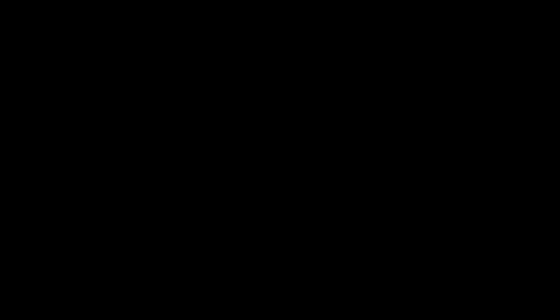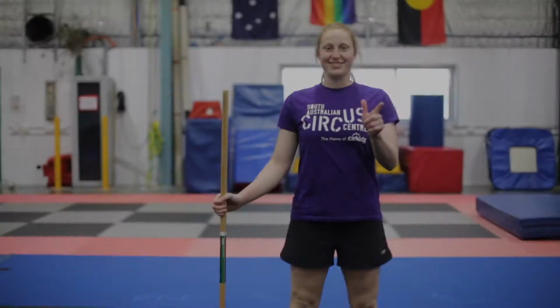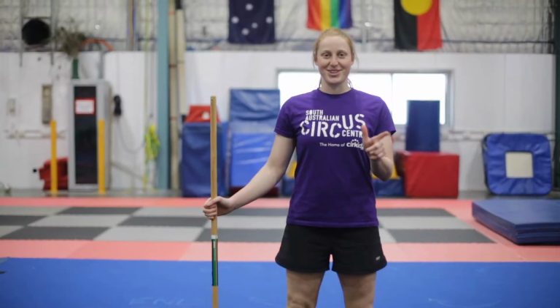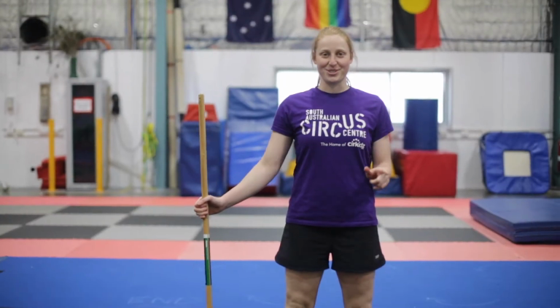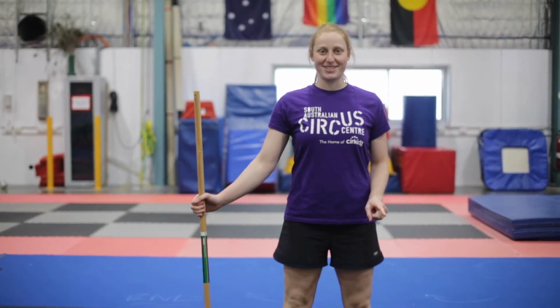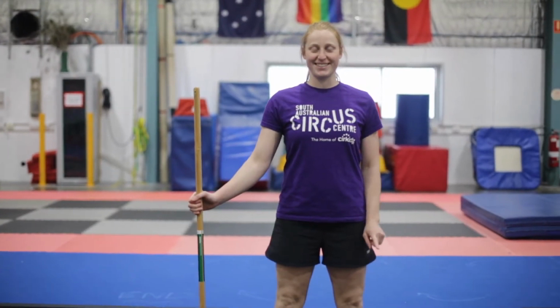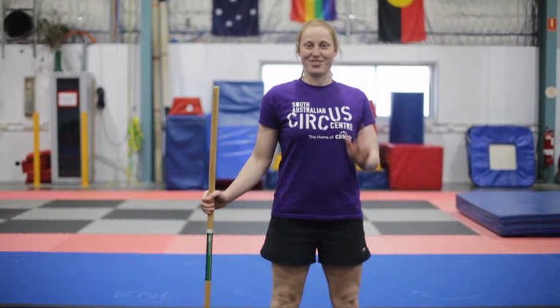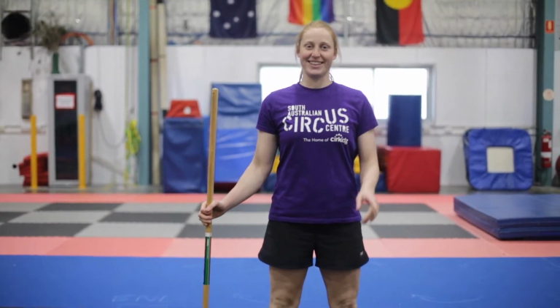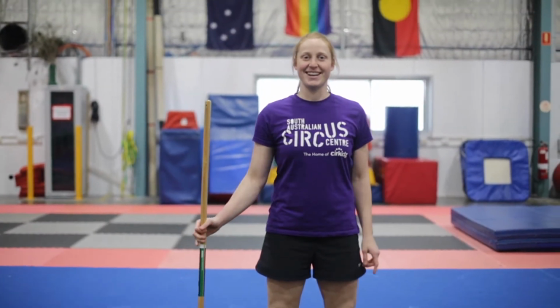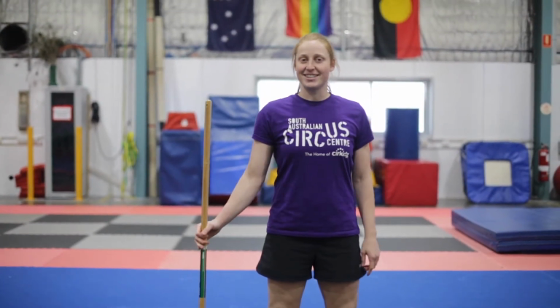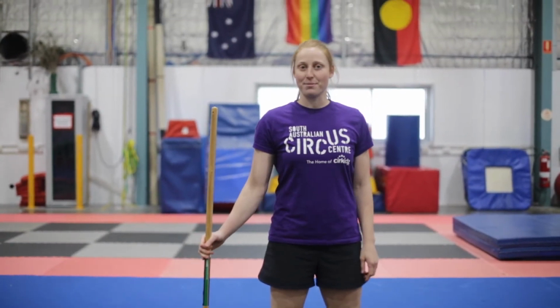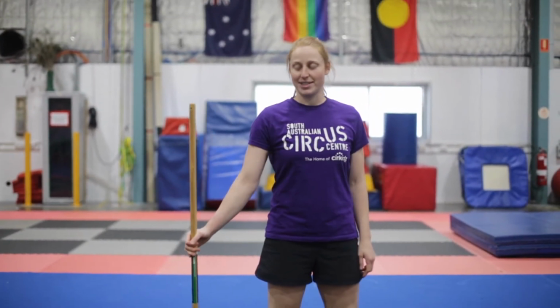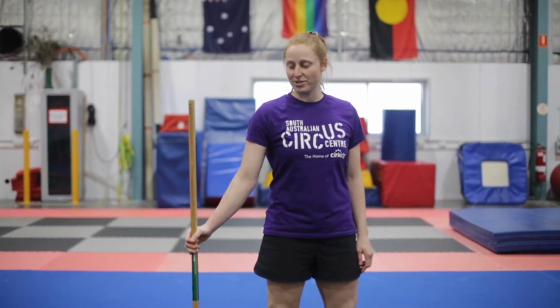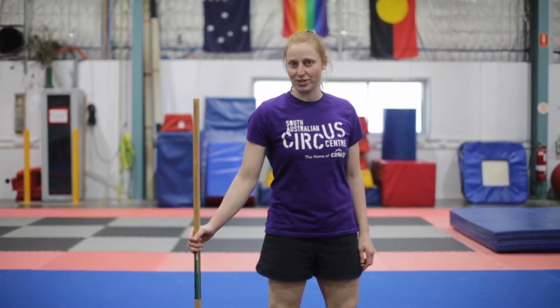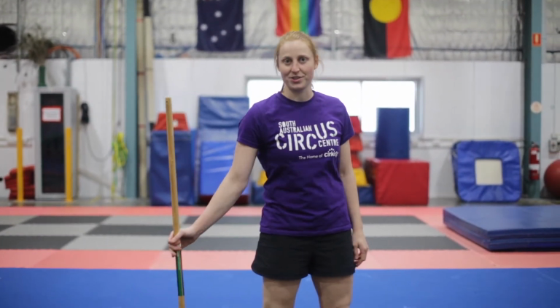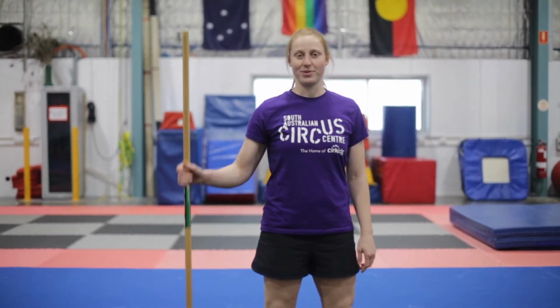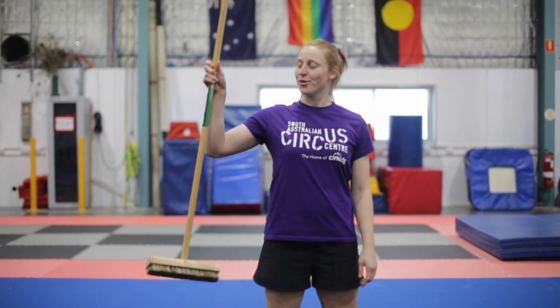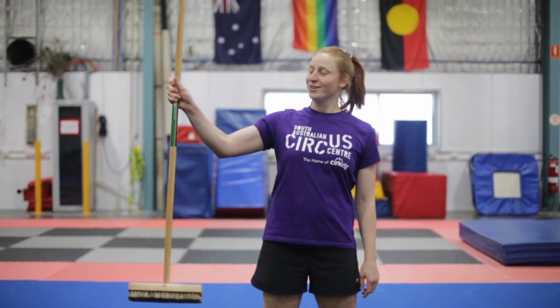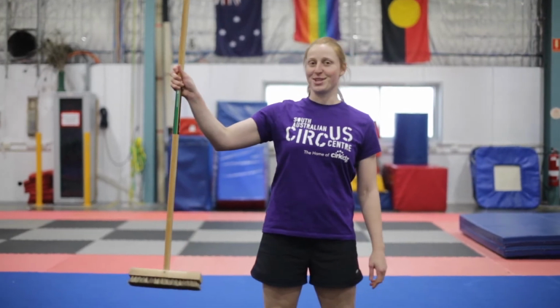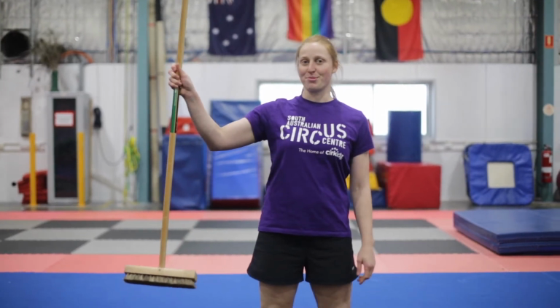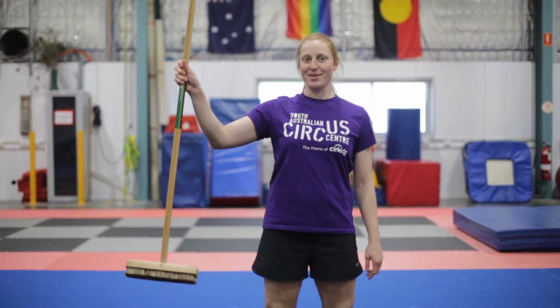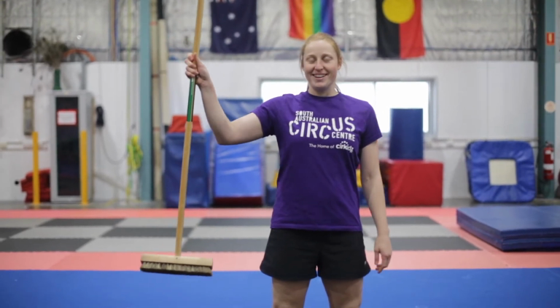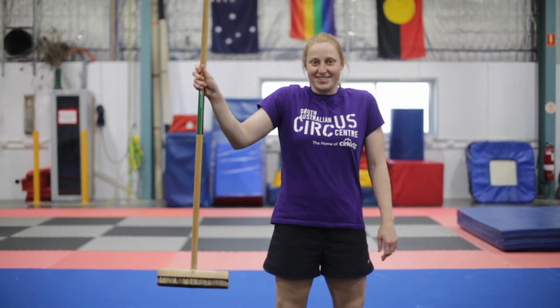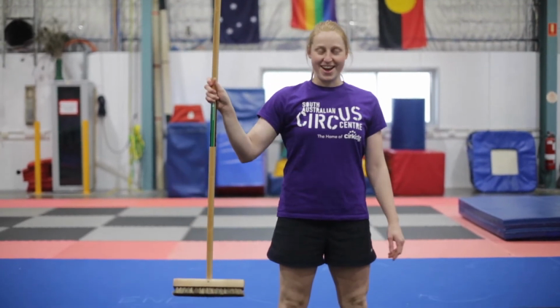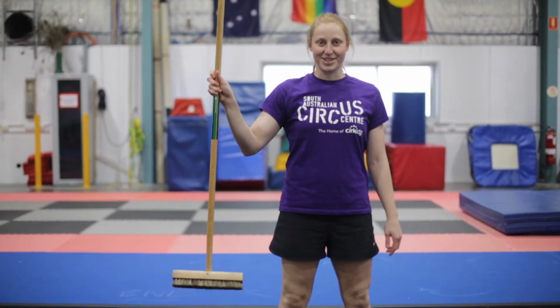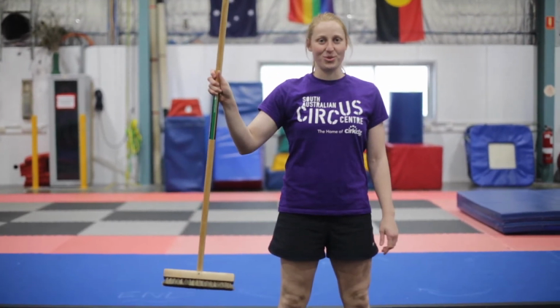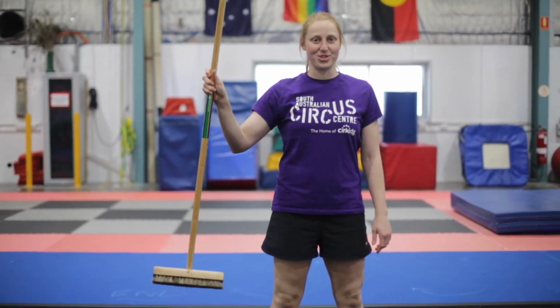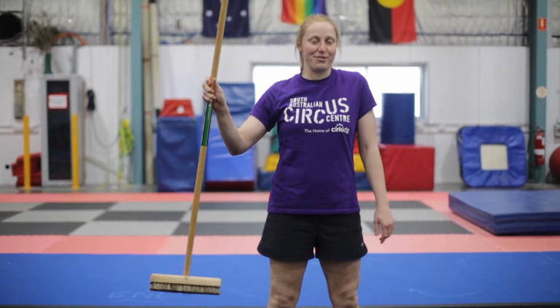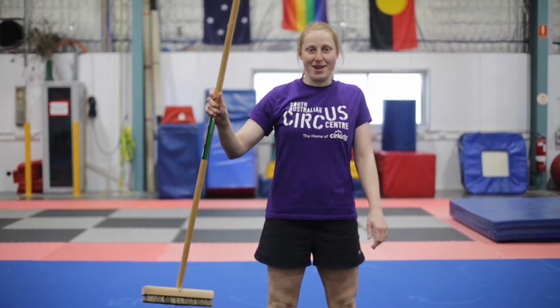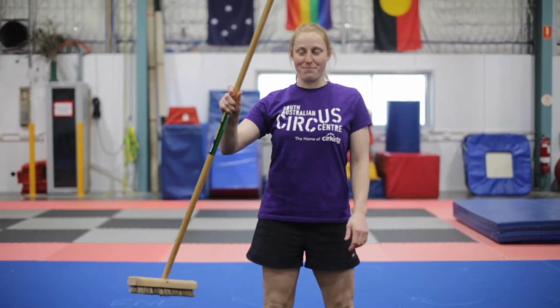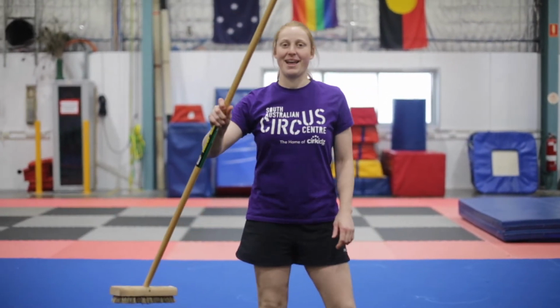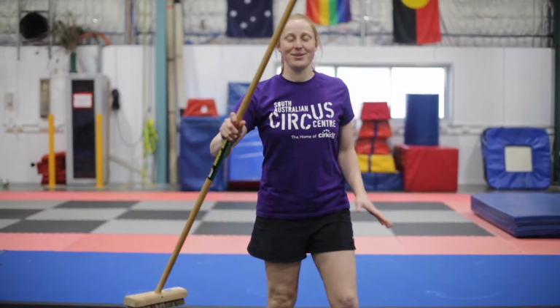Hey all you circus superstars, it's trainer Lisa. Today I'm going to teach you a circus trick you can do at home using a broom. This is a nice contortion trick for you bendy people at home.